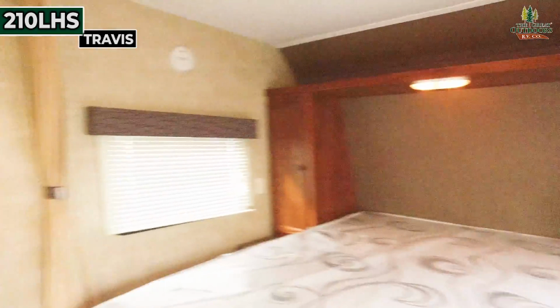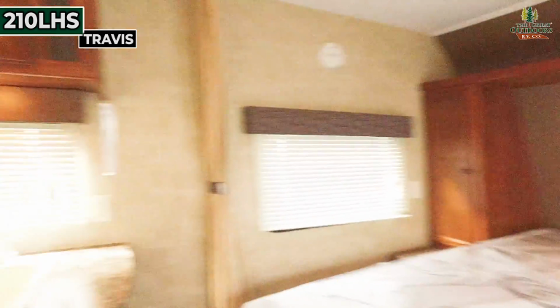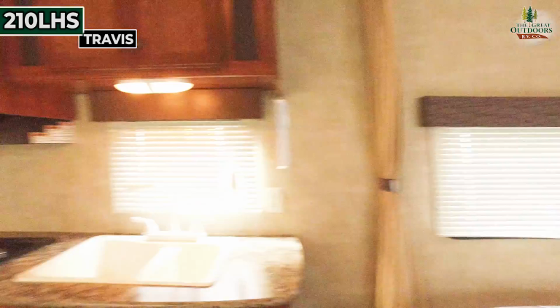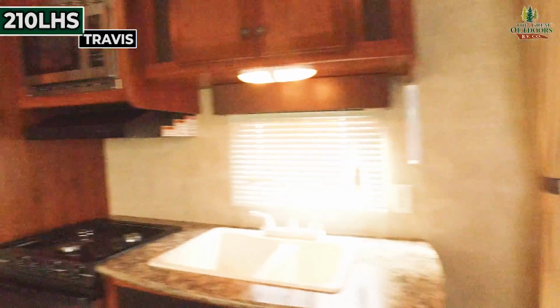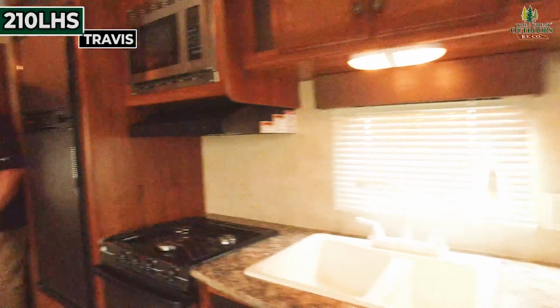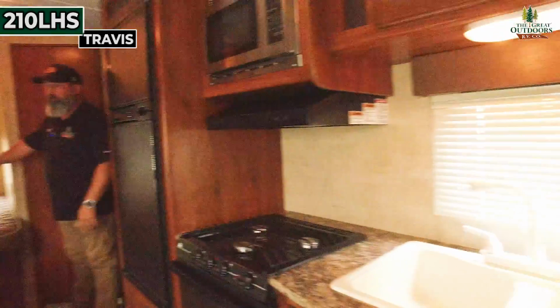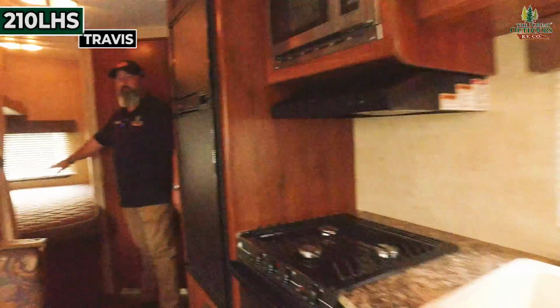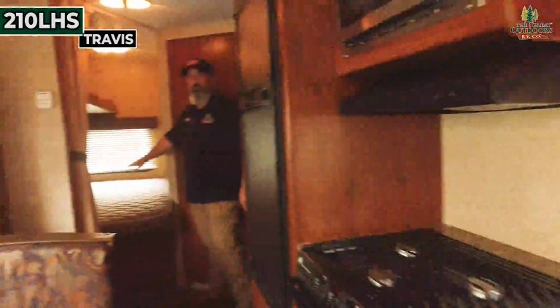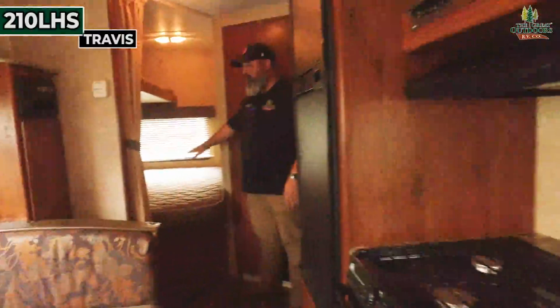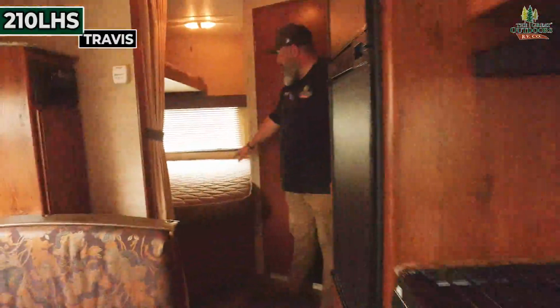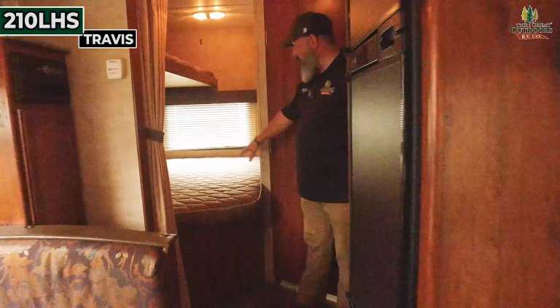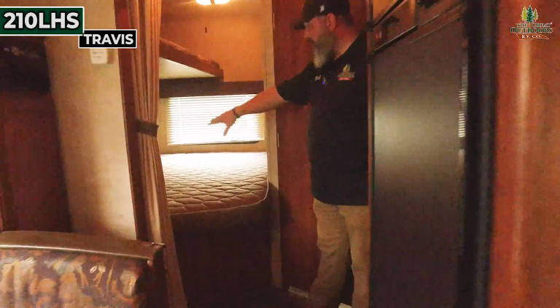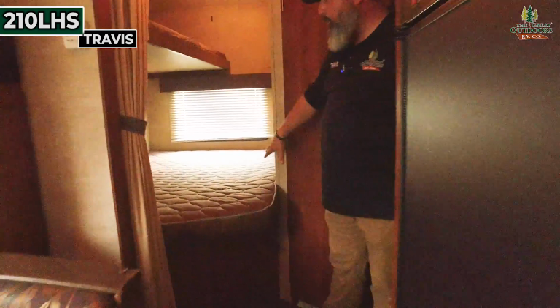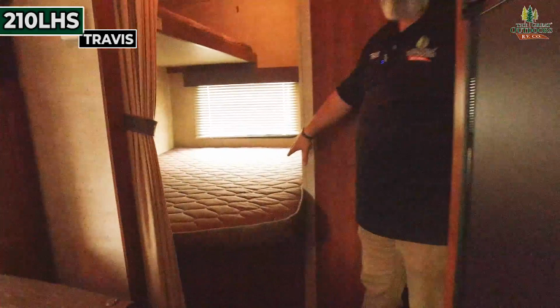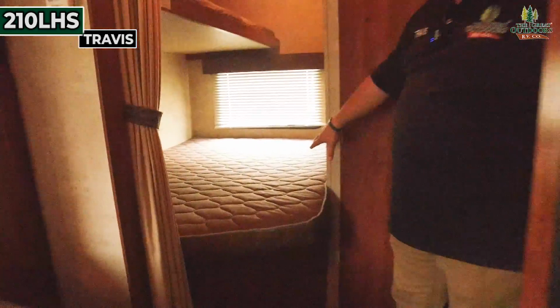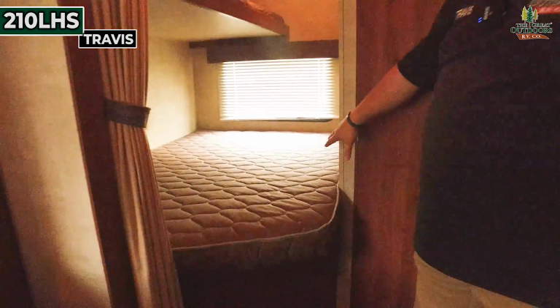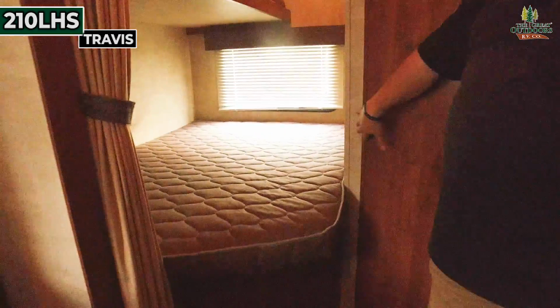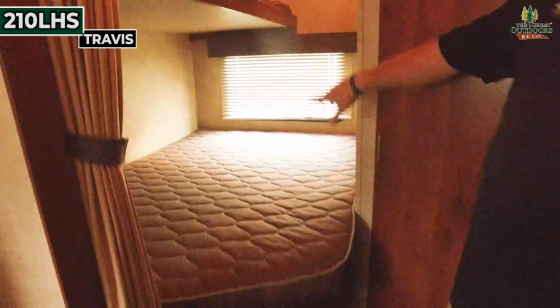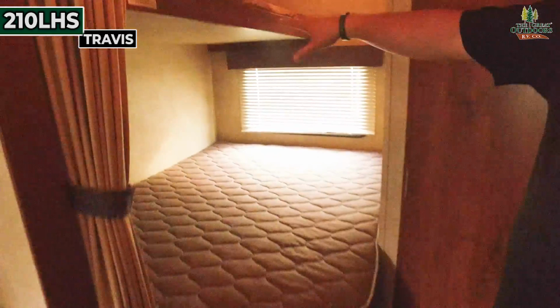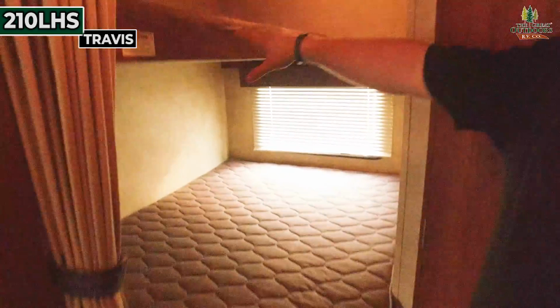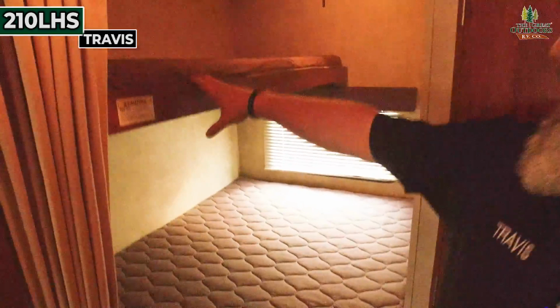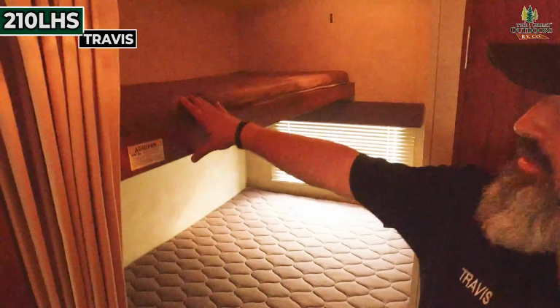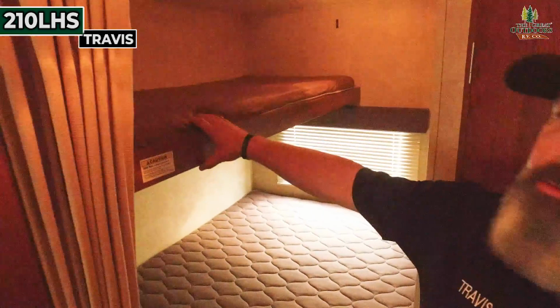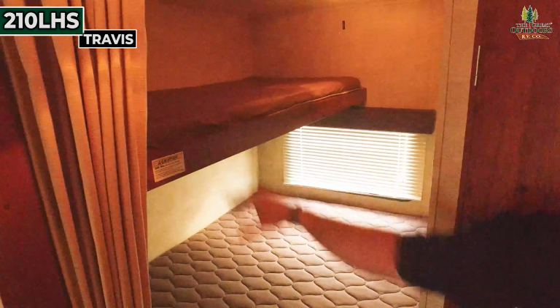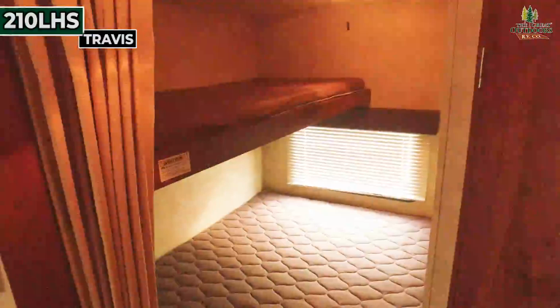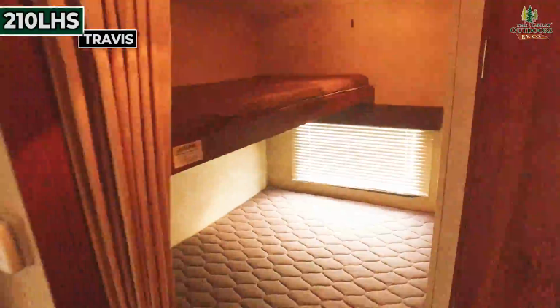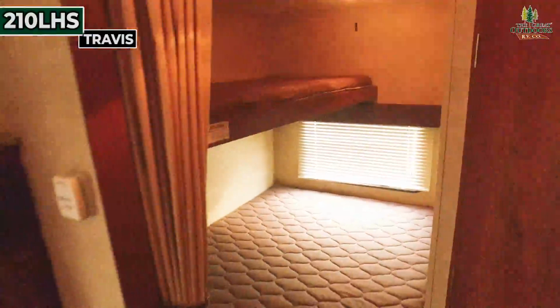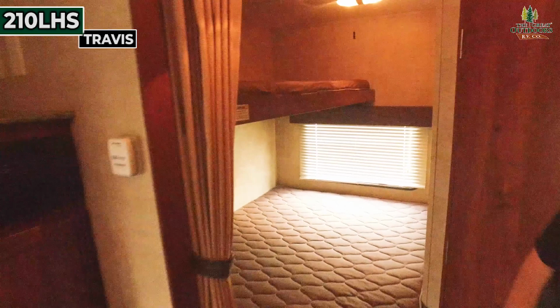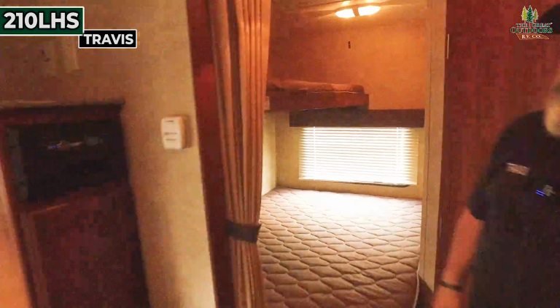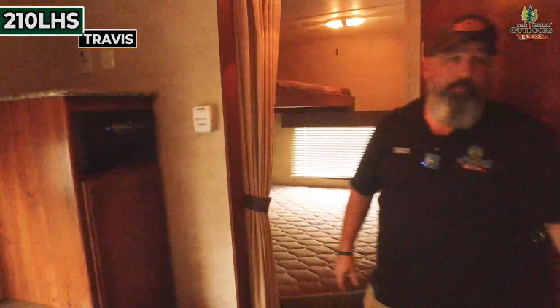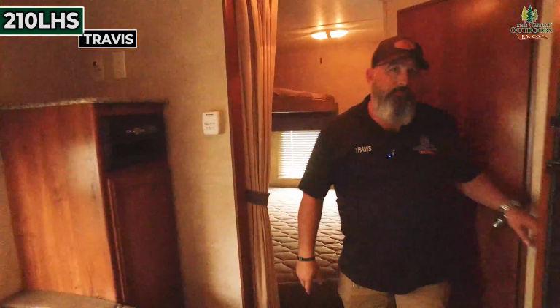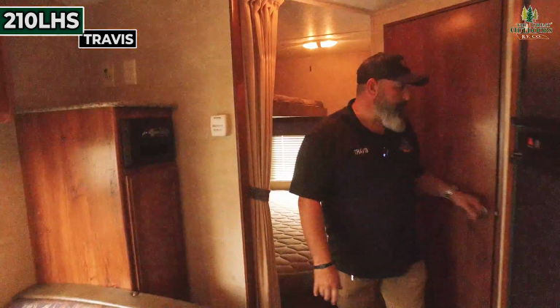Right back here are the bunks. You've got a nice big double bunk on the bottom and a 300-pound capacity single bunk up top, so this will sleep quite a few people.